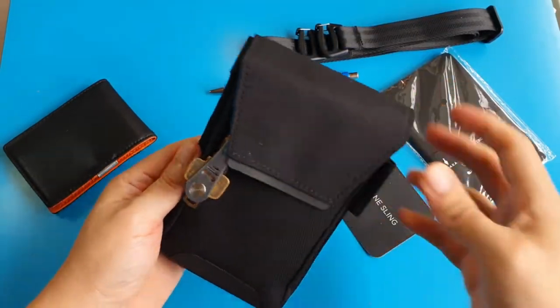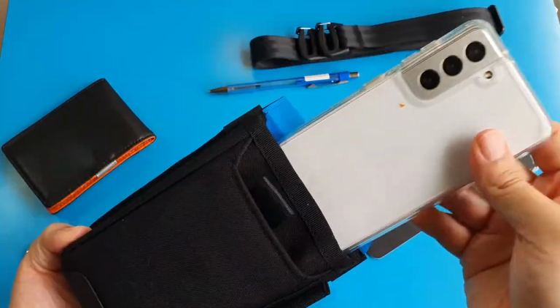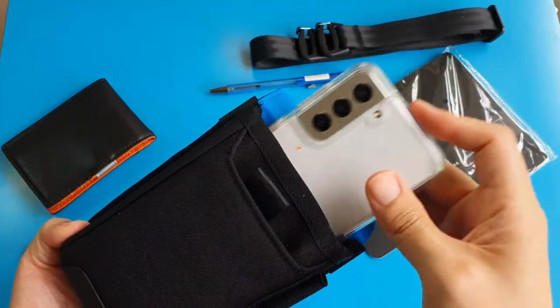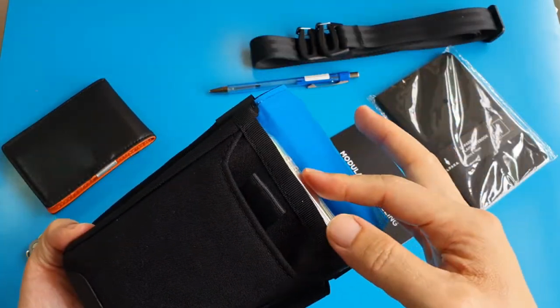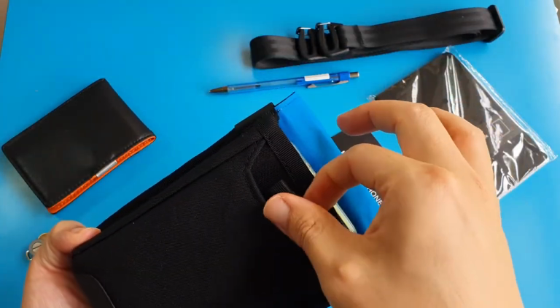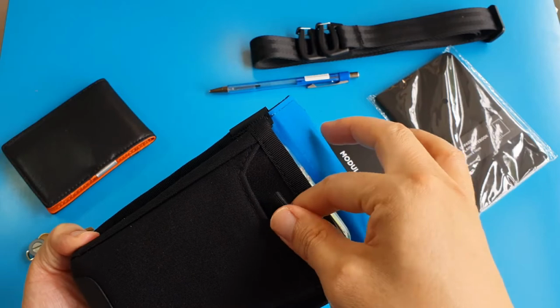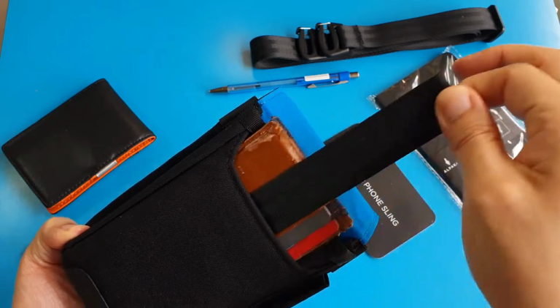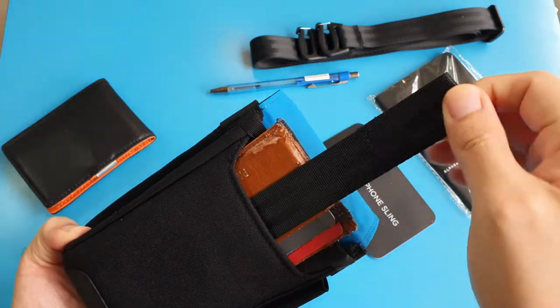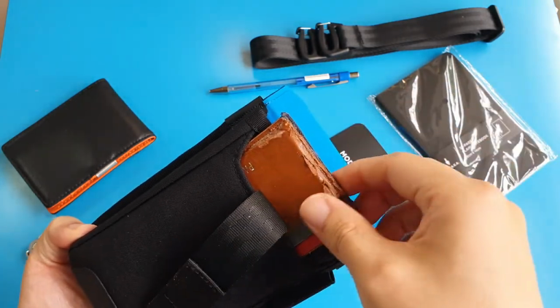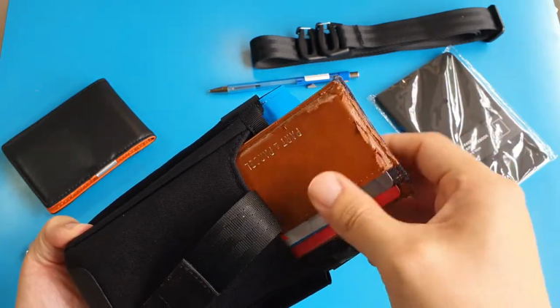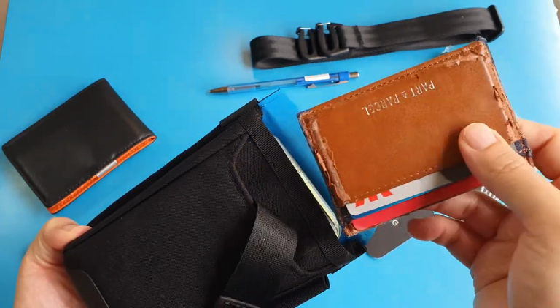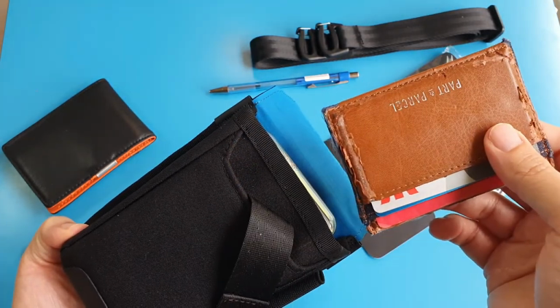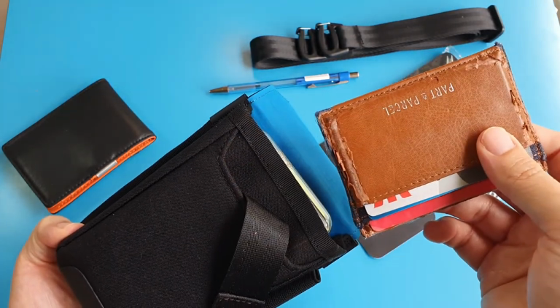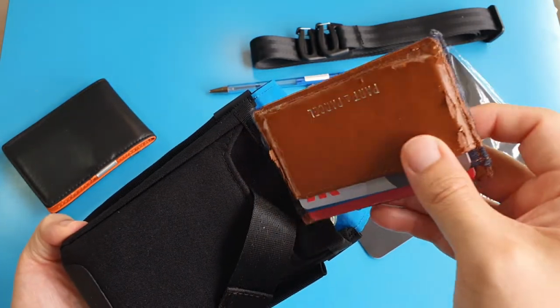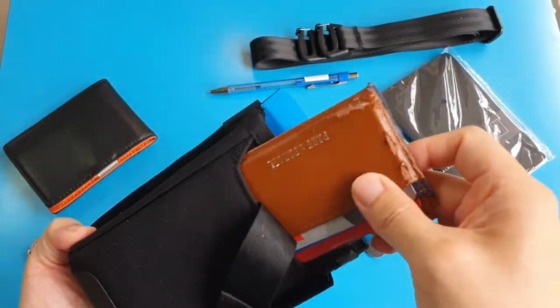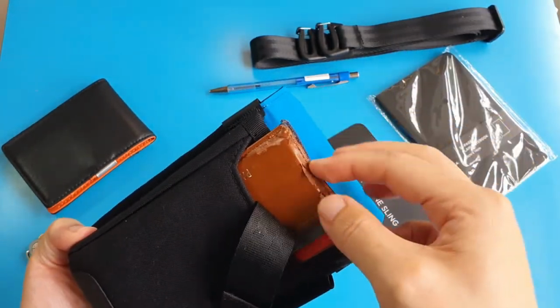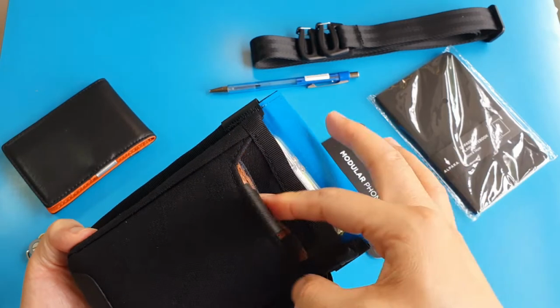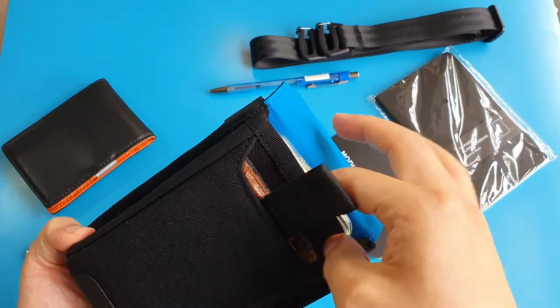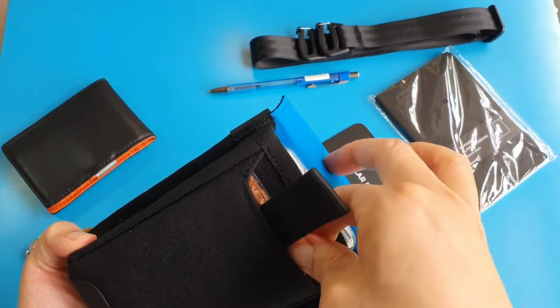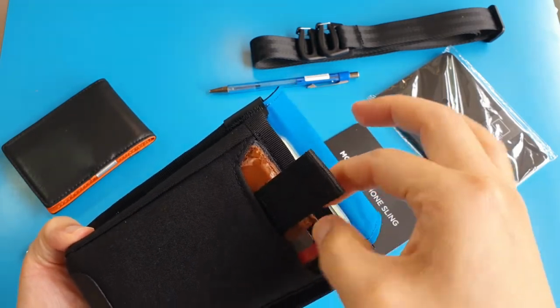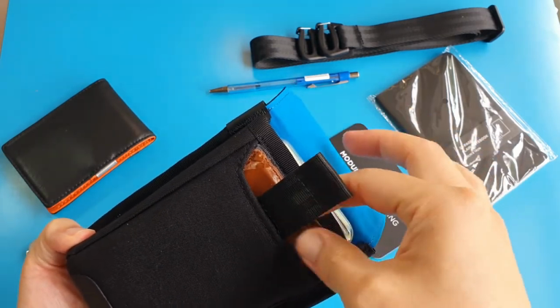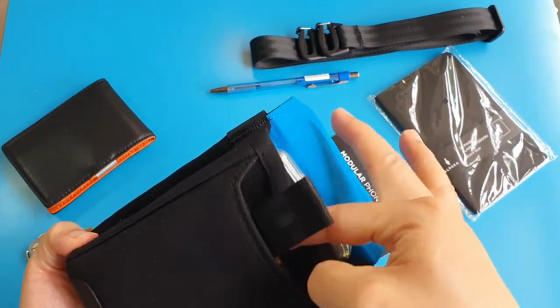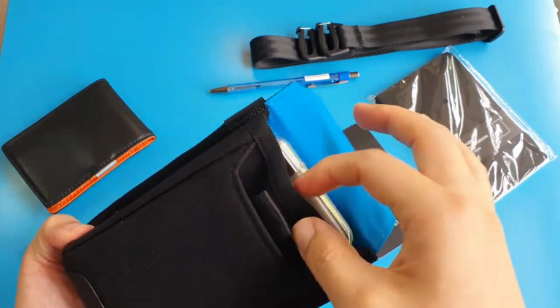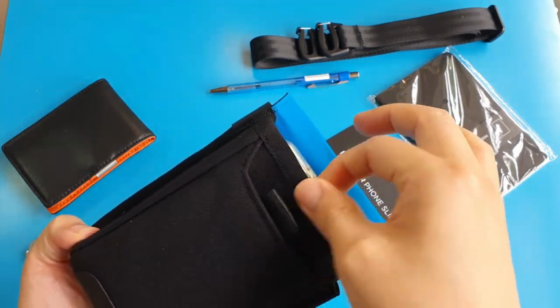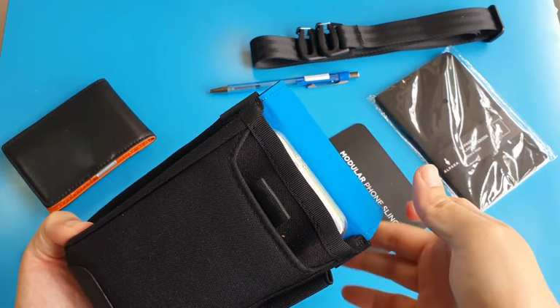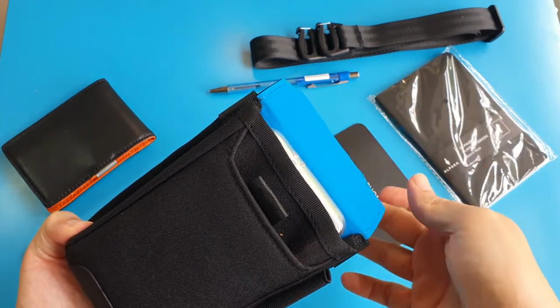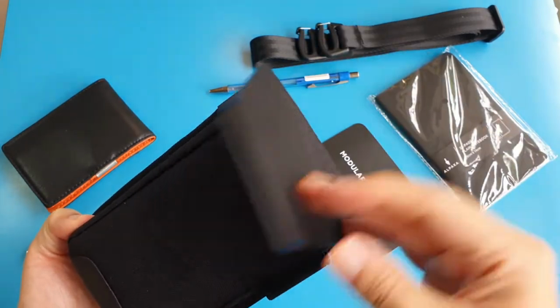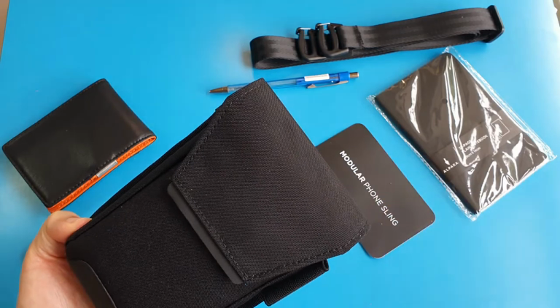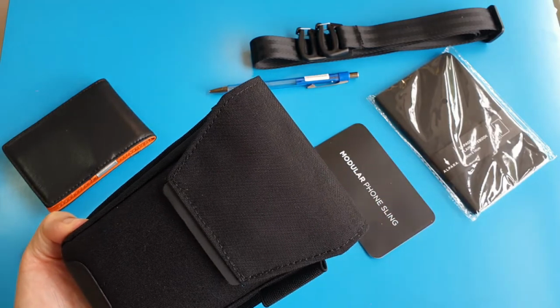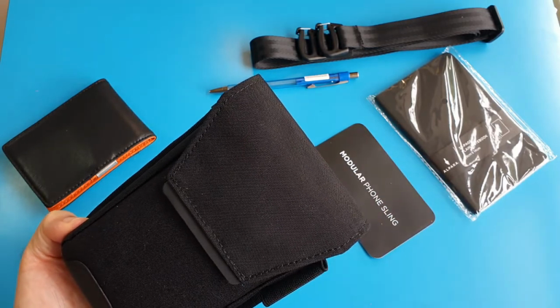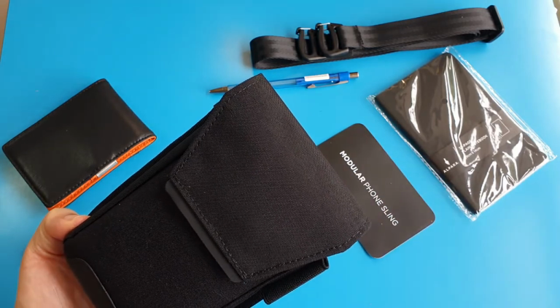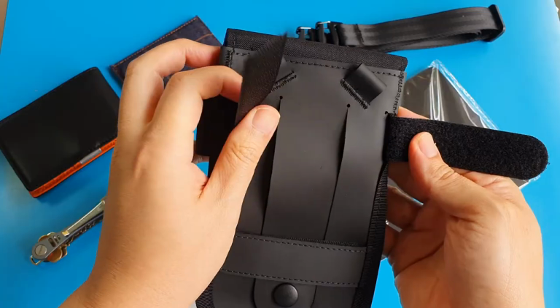And this is my card holder wallet, which is quite worn out already. The leather is starting to flick off. So if any manufacturer out there would like to sponsor me or send me a card holder wallet, contact me using my channel's about page.